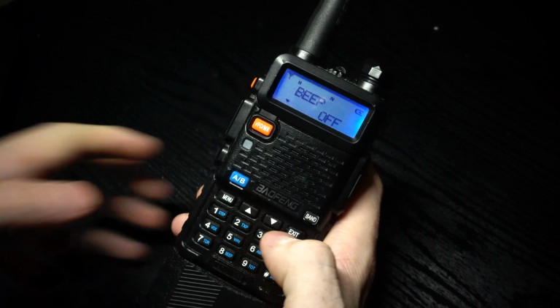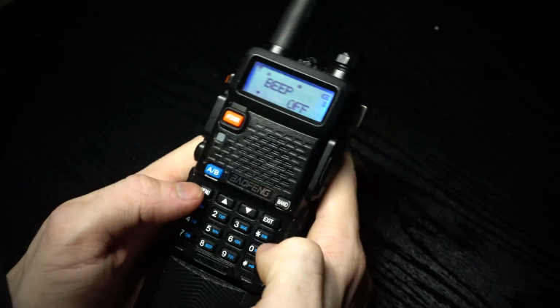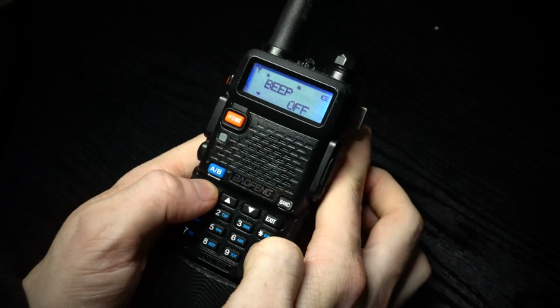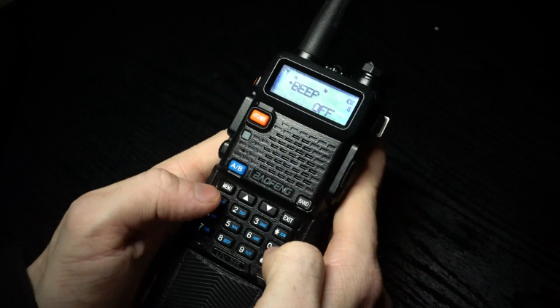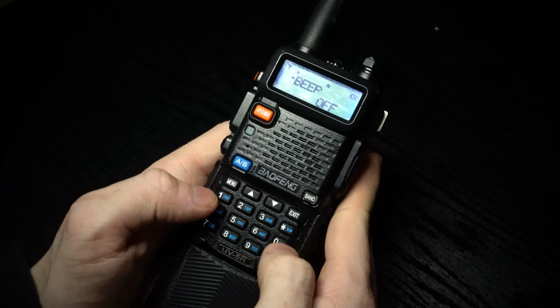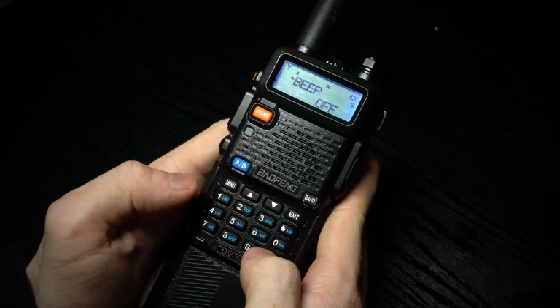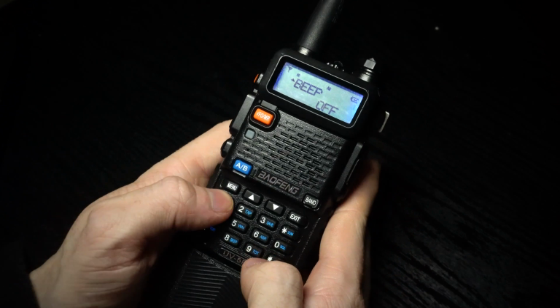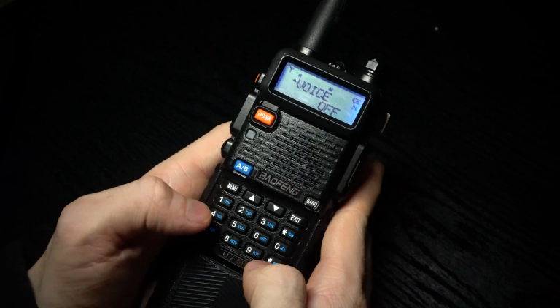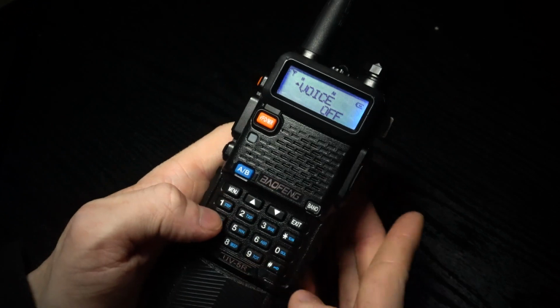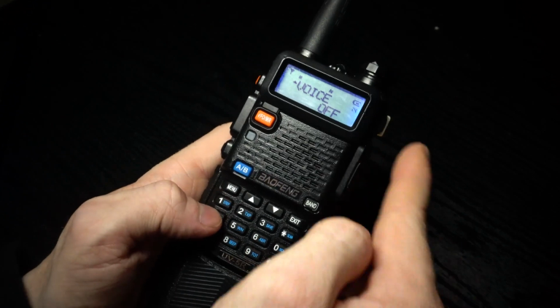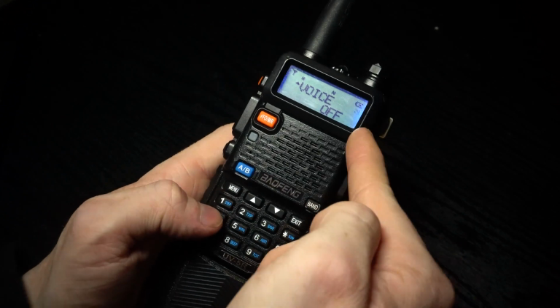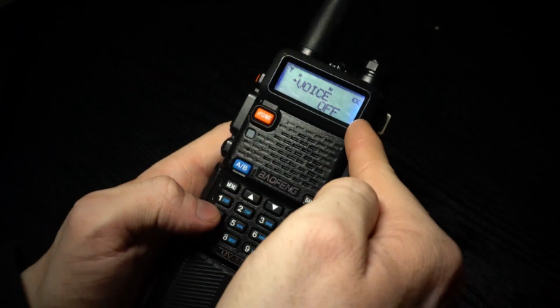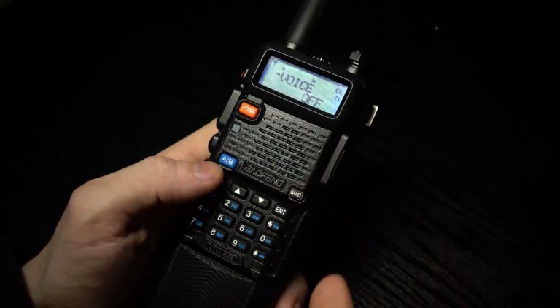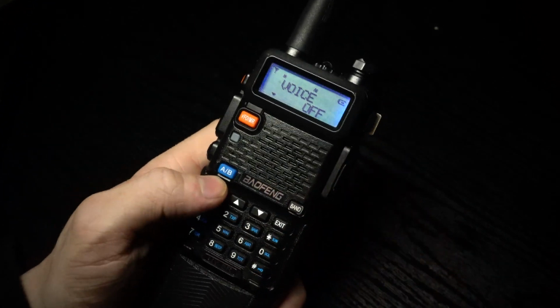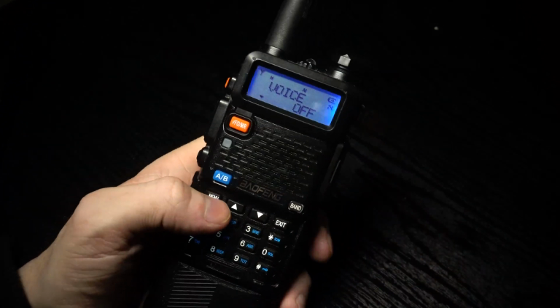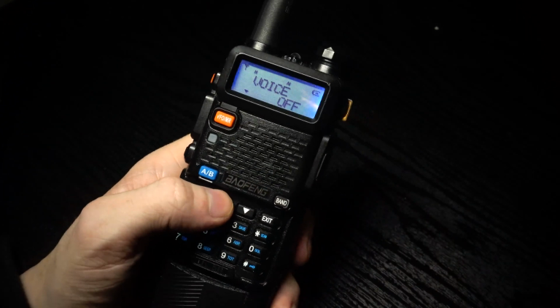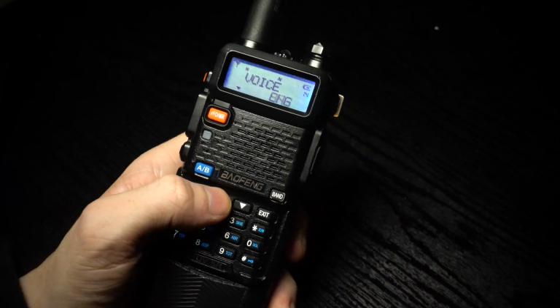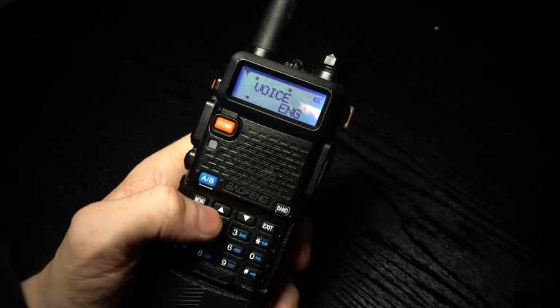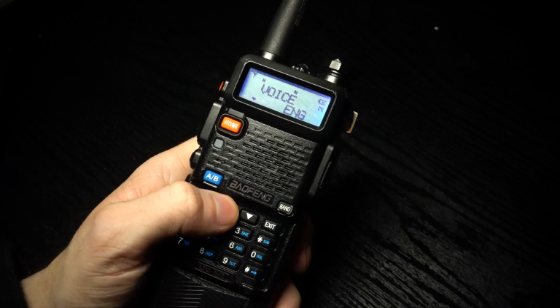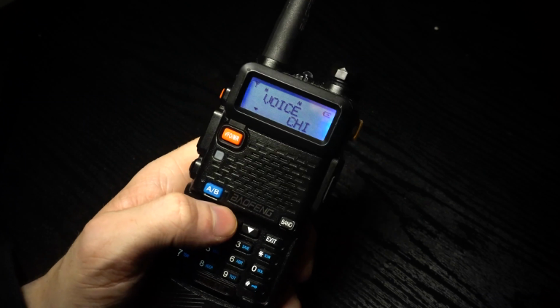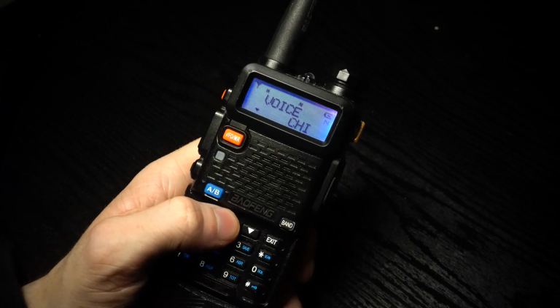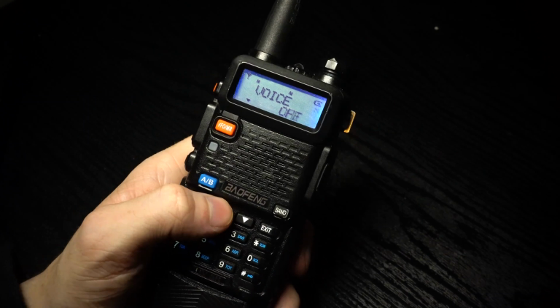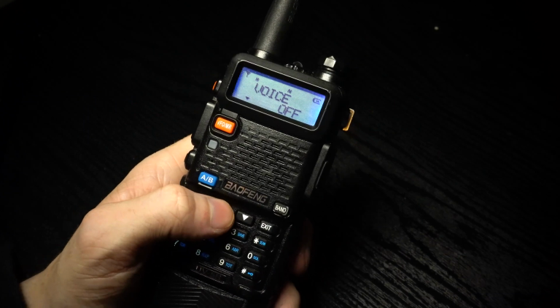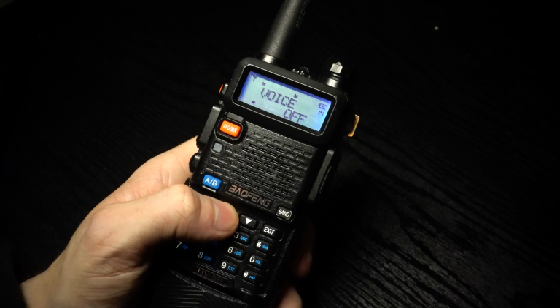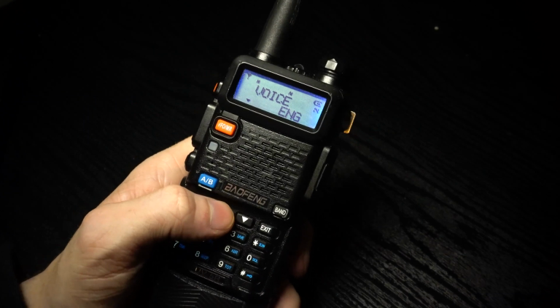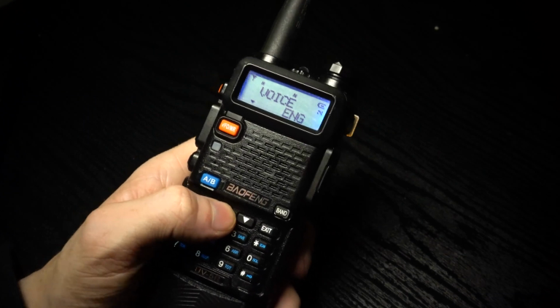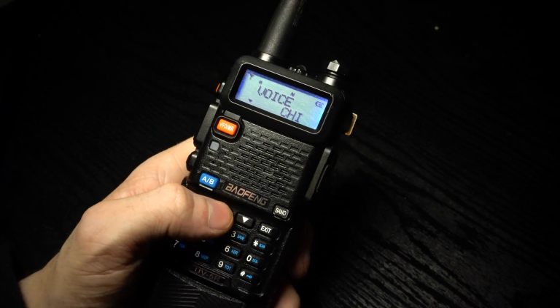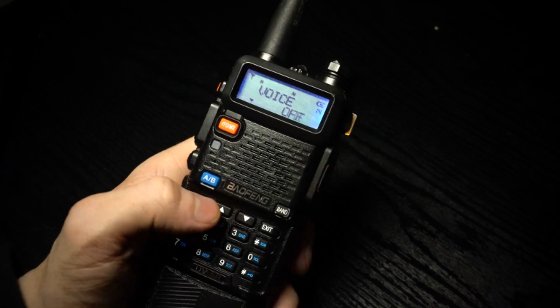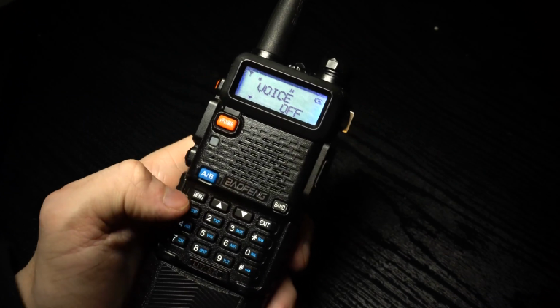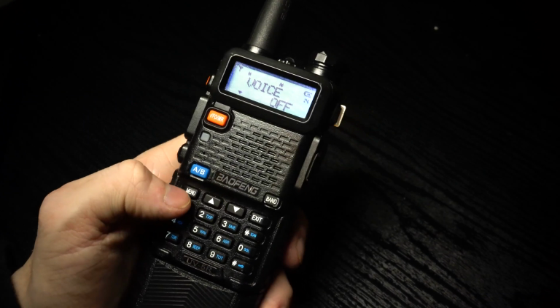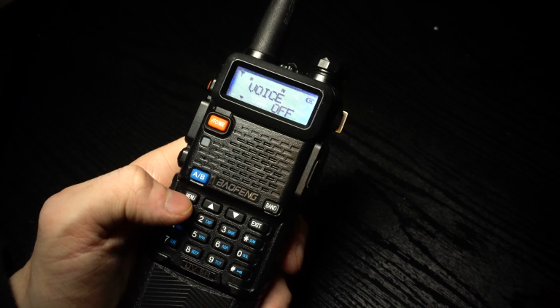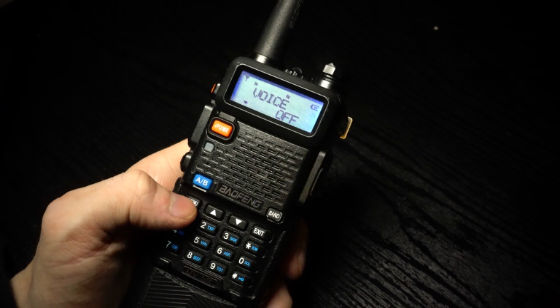Now we want to go over to menu item 14 for voice. Same again — you can use the arrows to change it to English, Chinese, or off. I'm going to leave it off because I find it quite annoying.